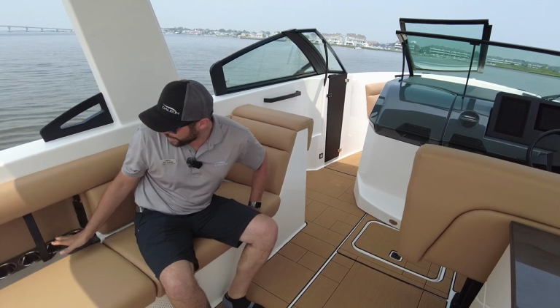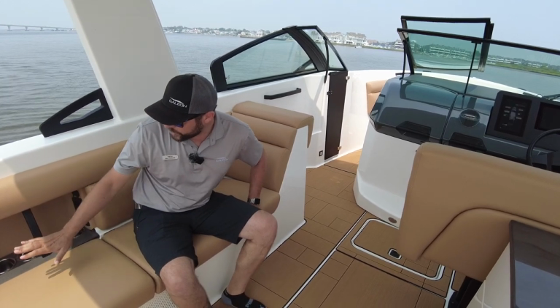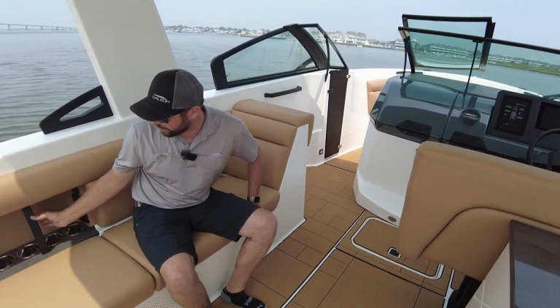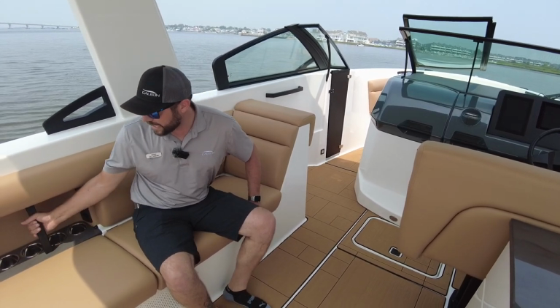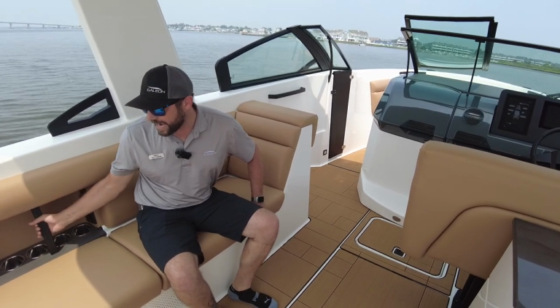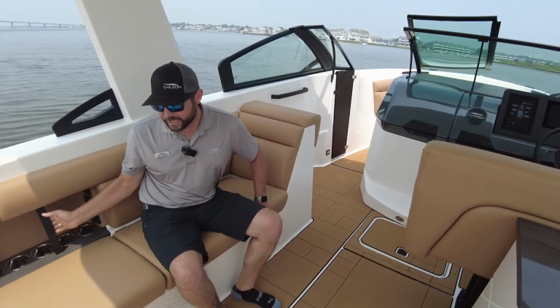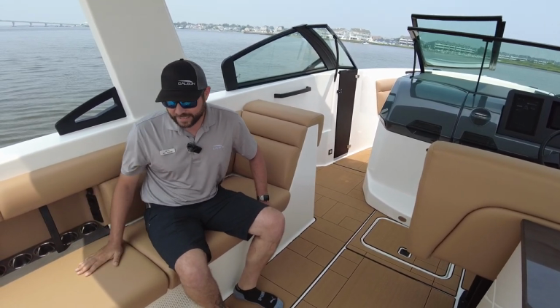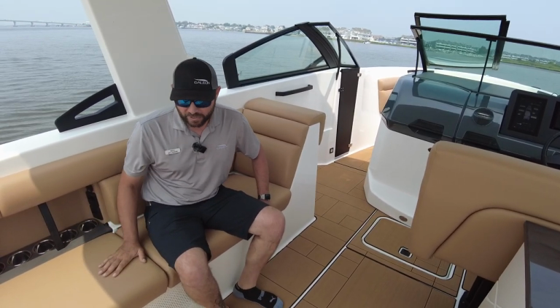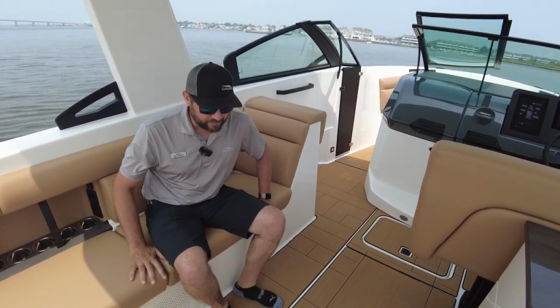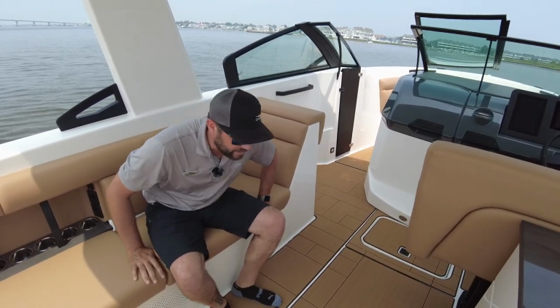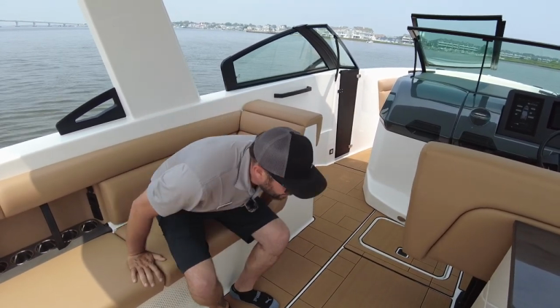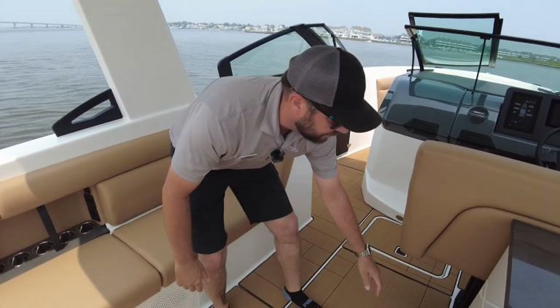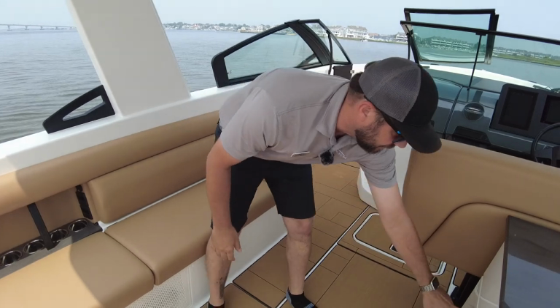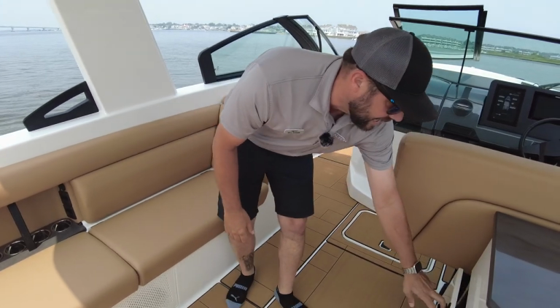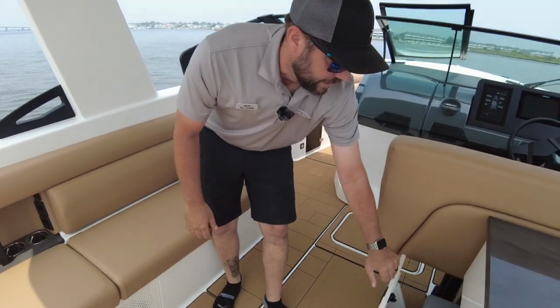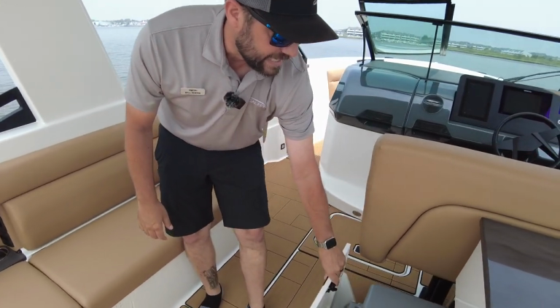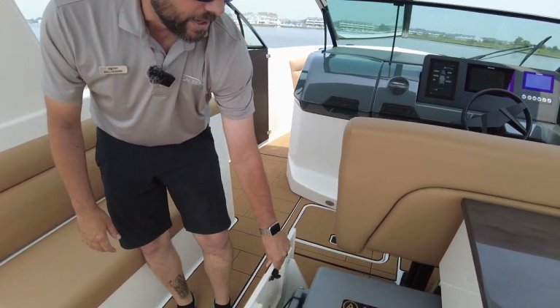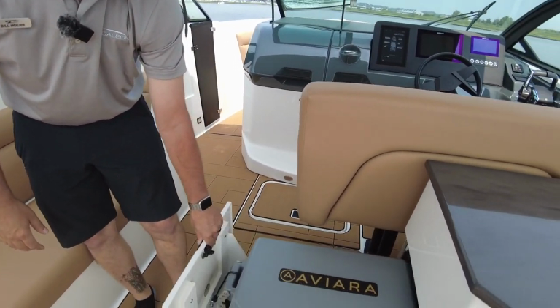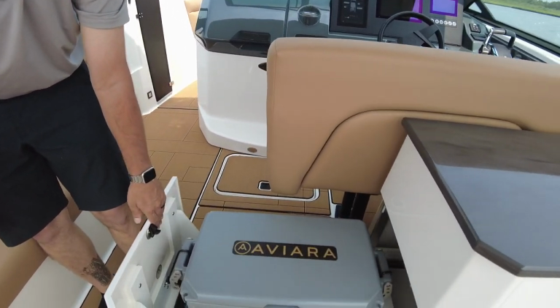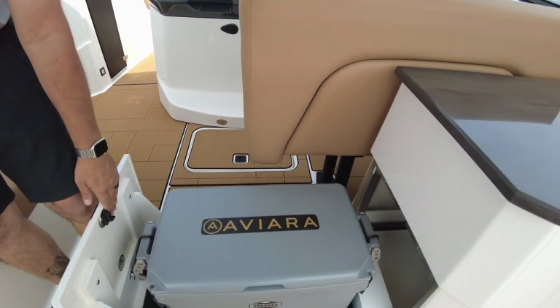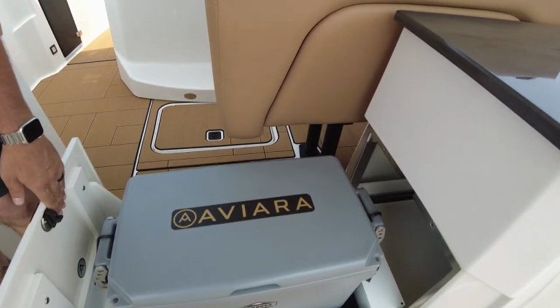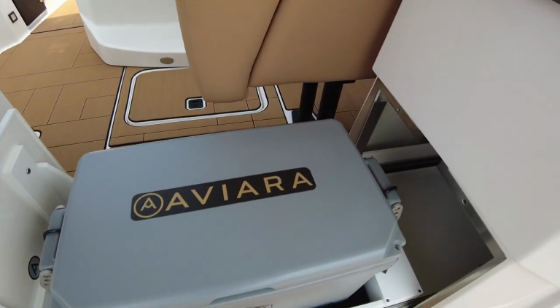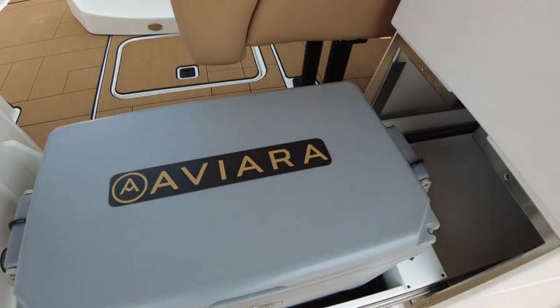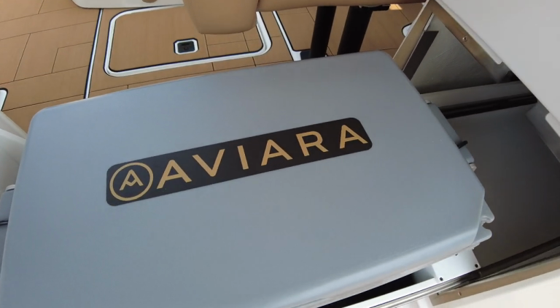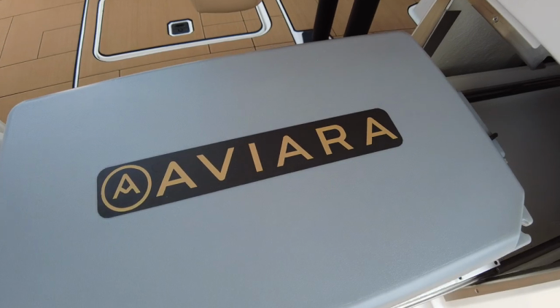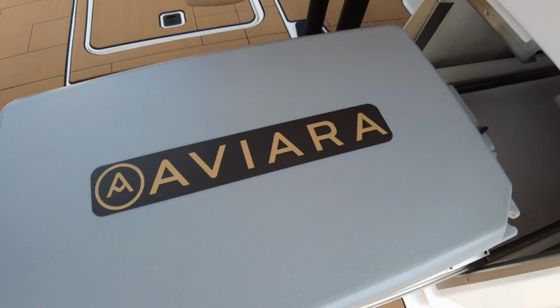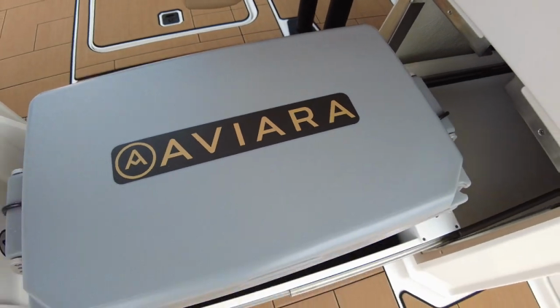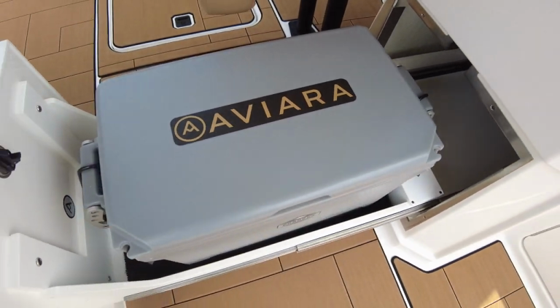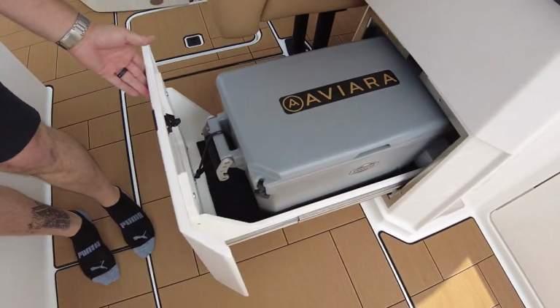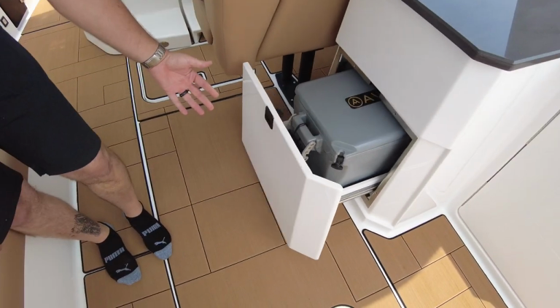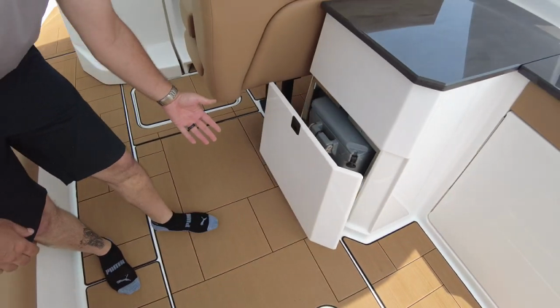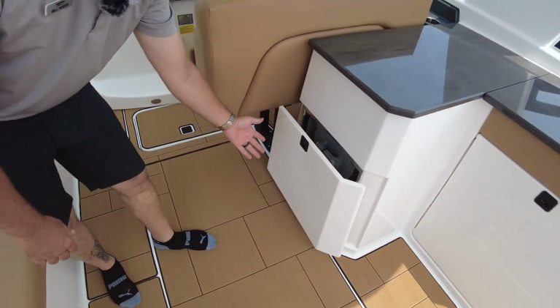Cup holders are all over the place, and you've got grab handles just in case it gets a little bit rough. Over on this side, there's a nice Aviara-branded removable cooler — a really cool option — with a nice slide drawer and very heavy-duty hardware.